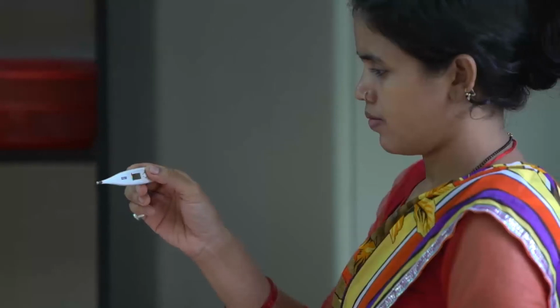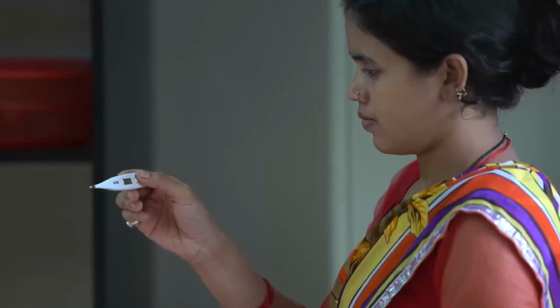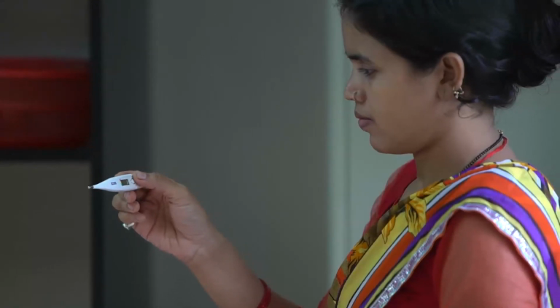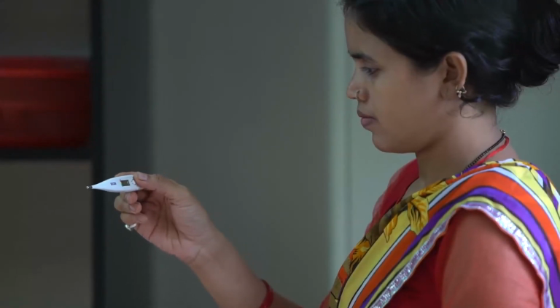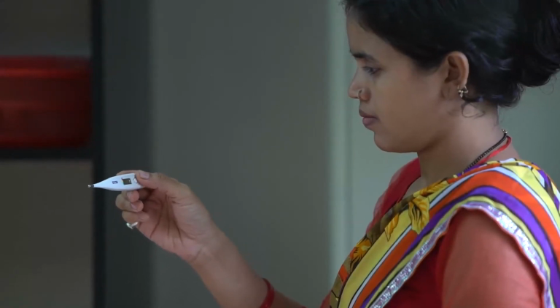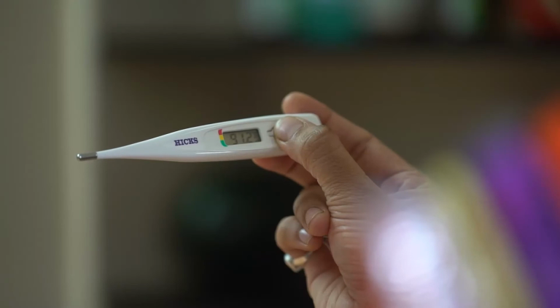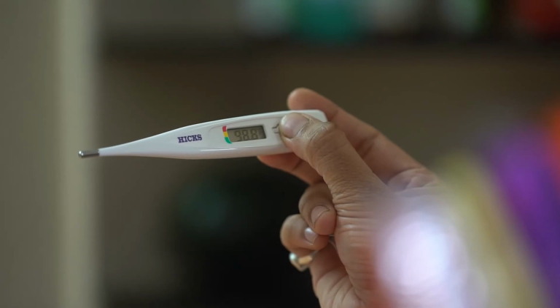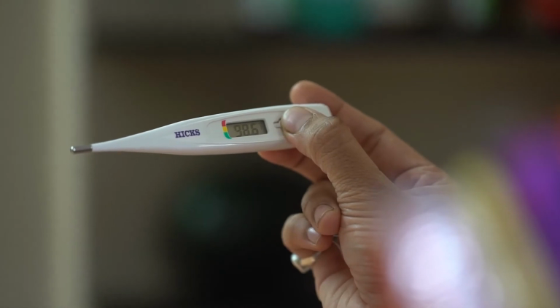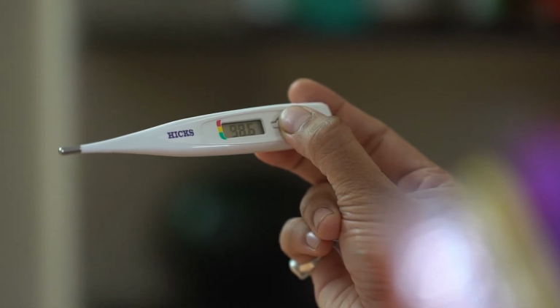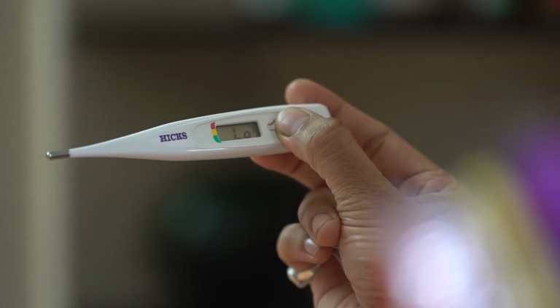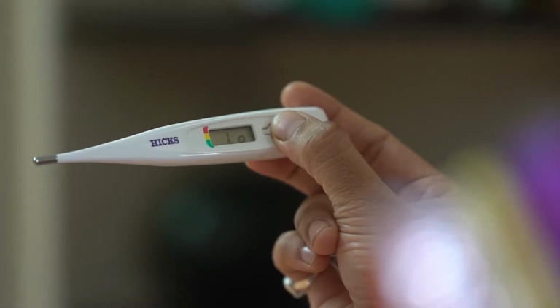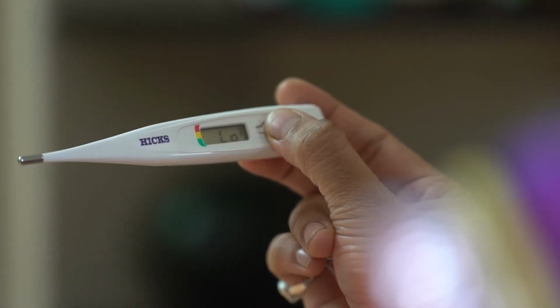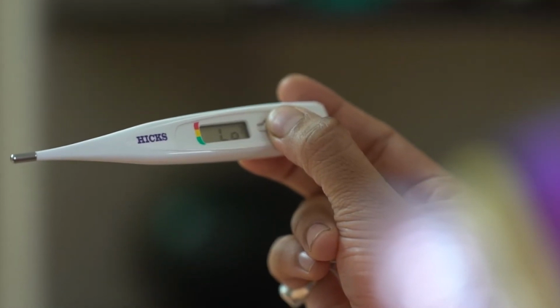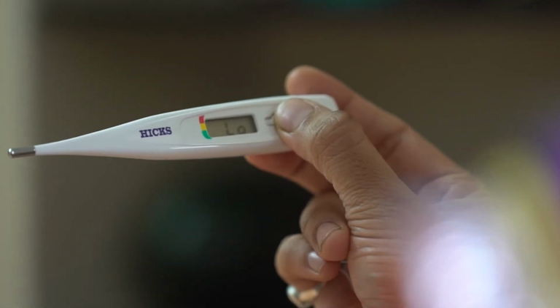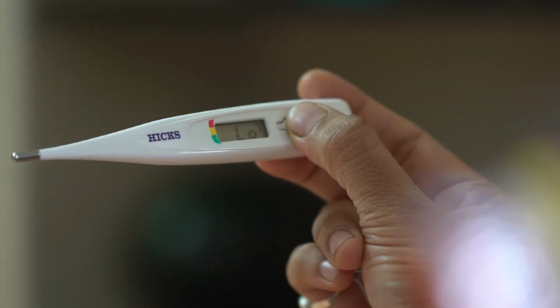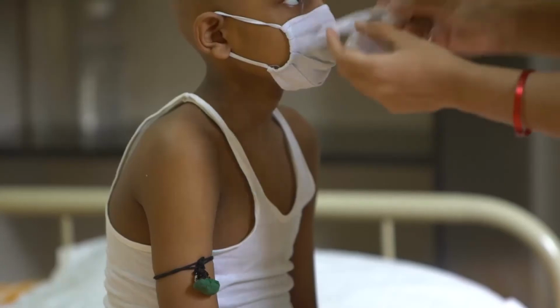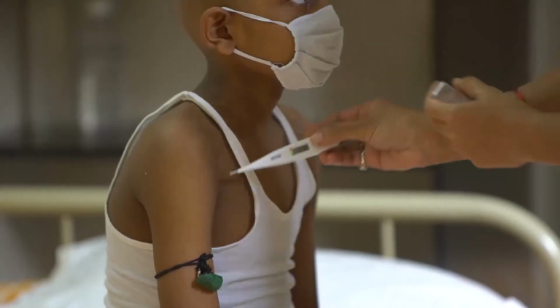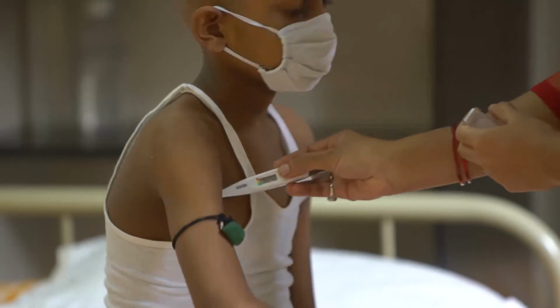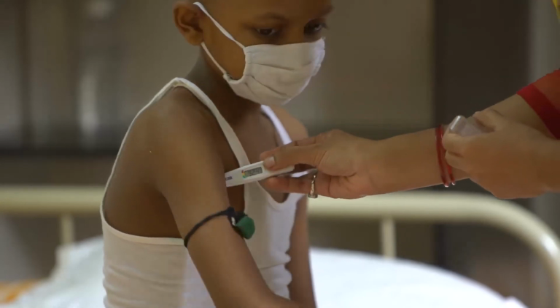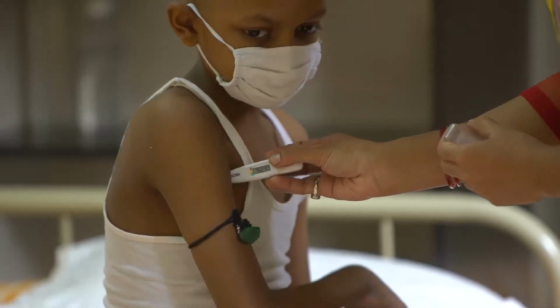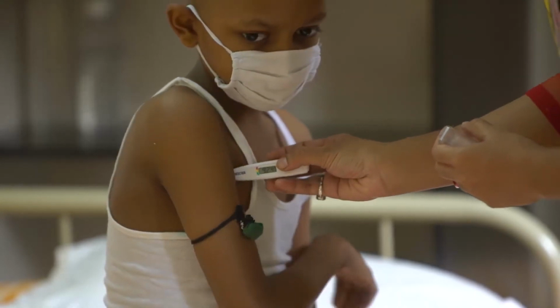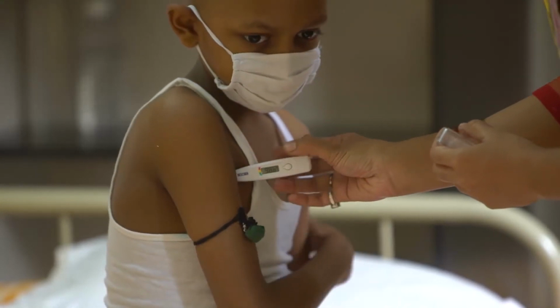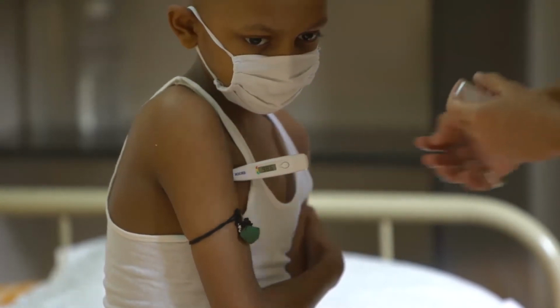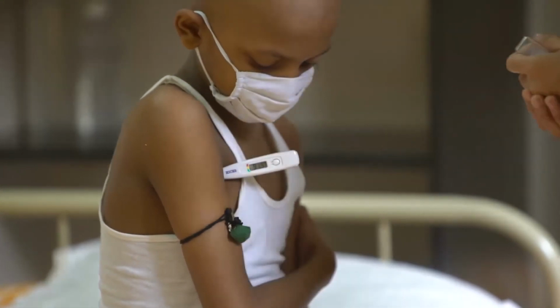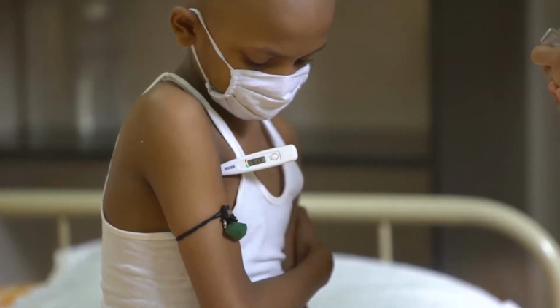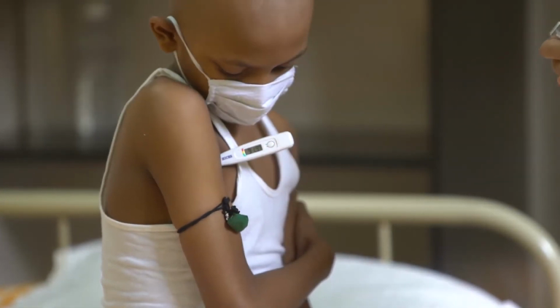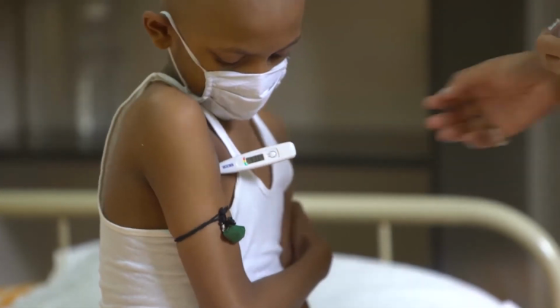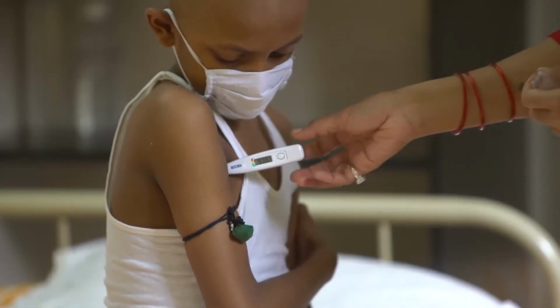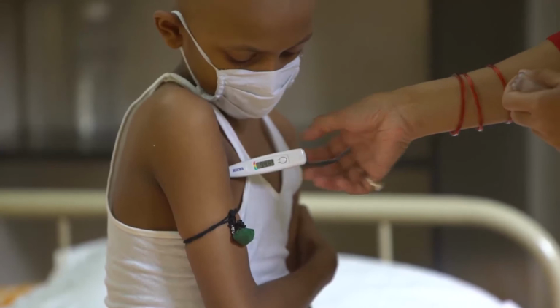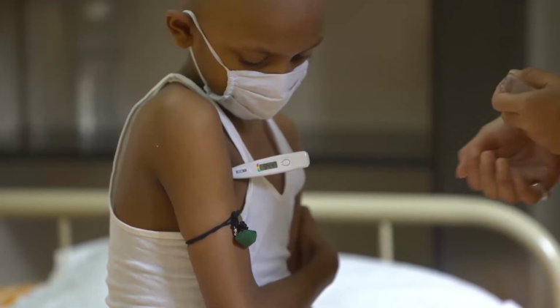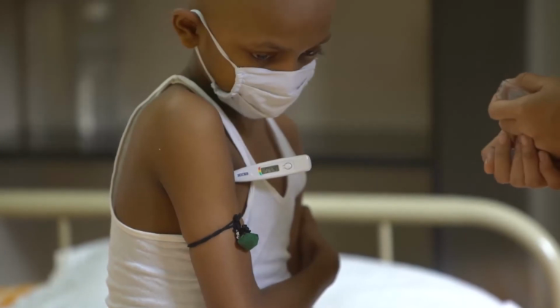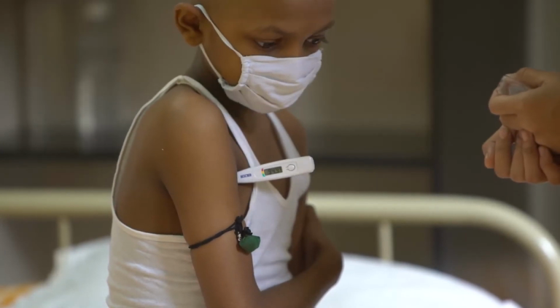Turn on the thermometer by pressing the button. The screen will show the reading LO. Place the bulb of the thermometer into the armpit and make sure that the child holds it firmly in place without moving it.